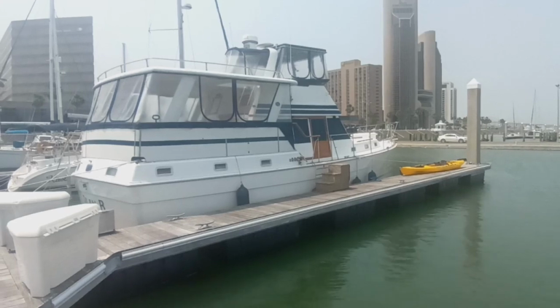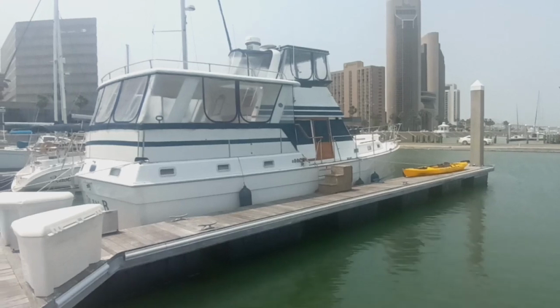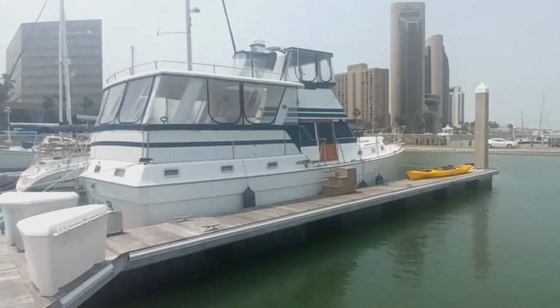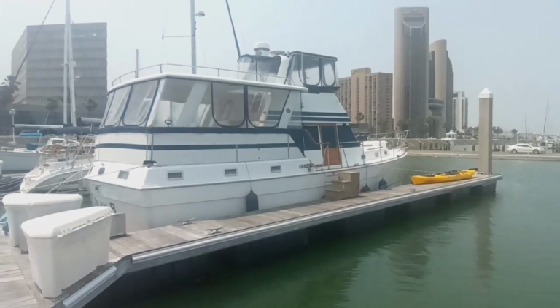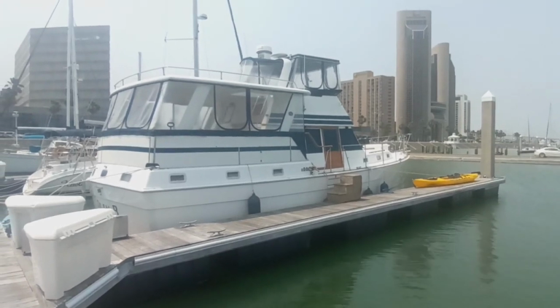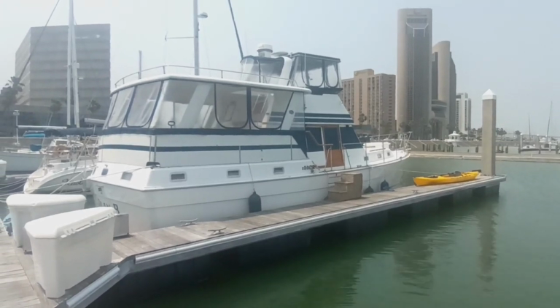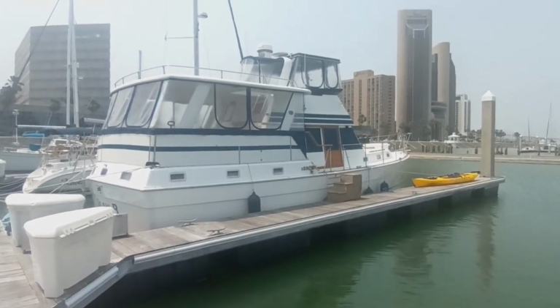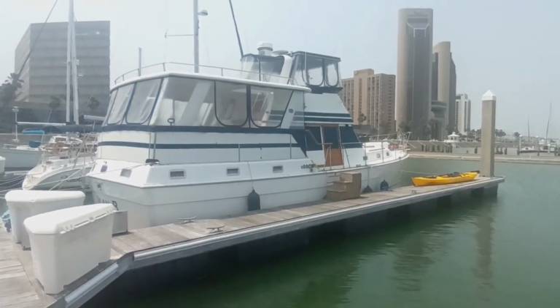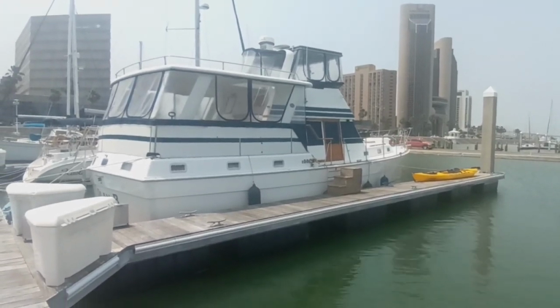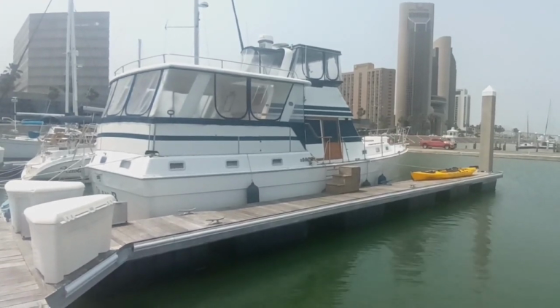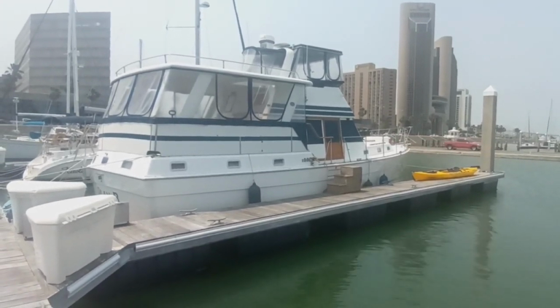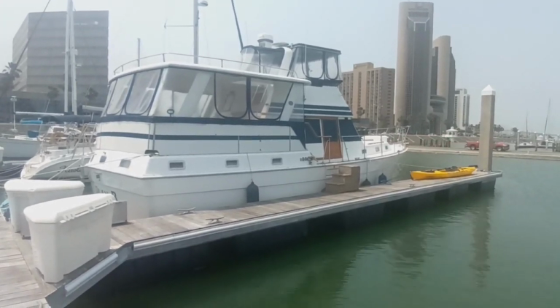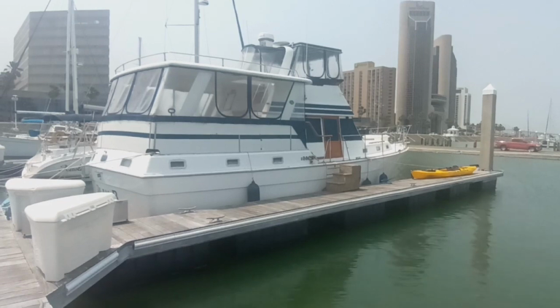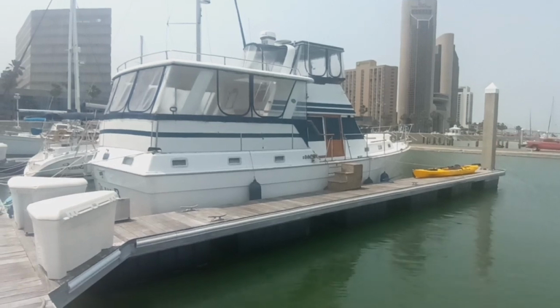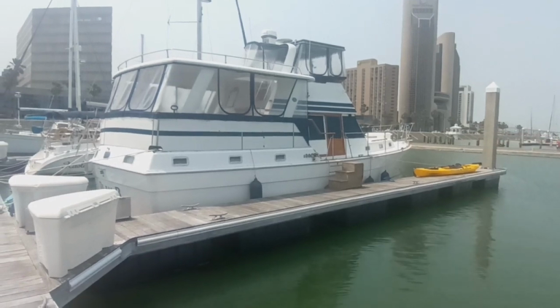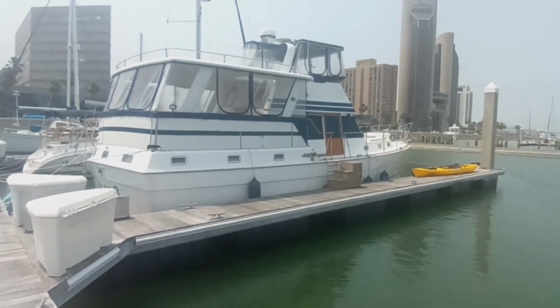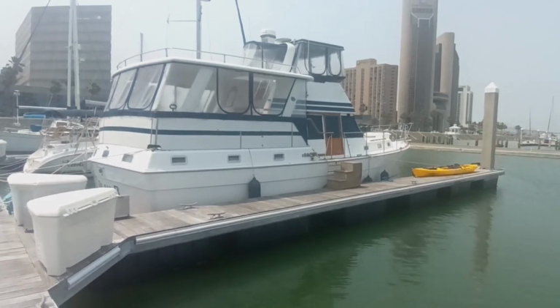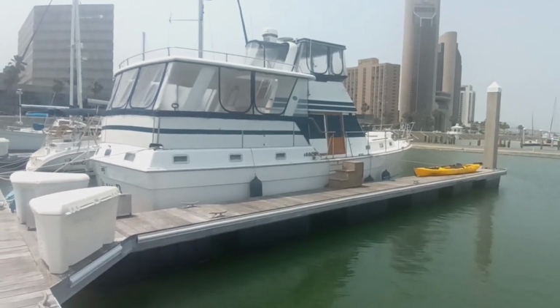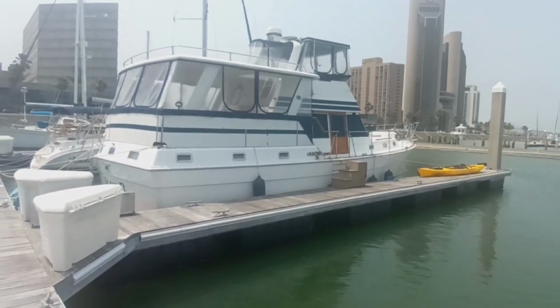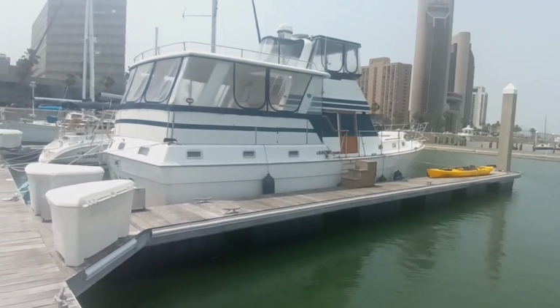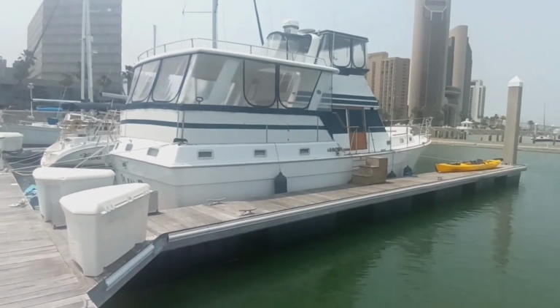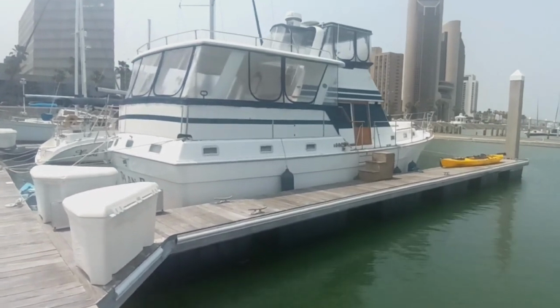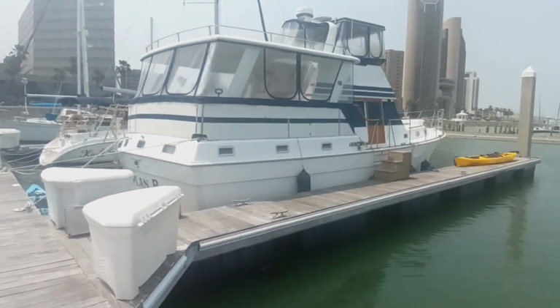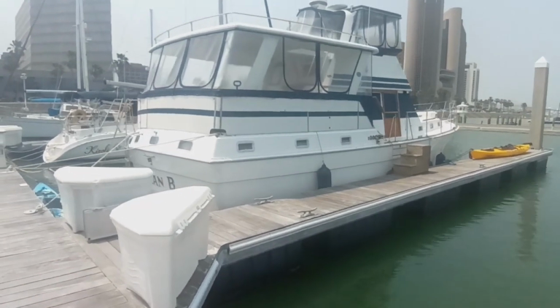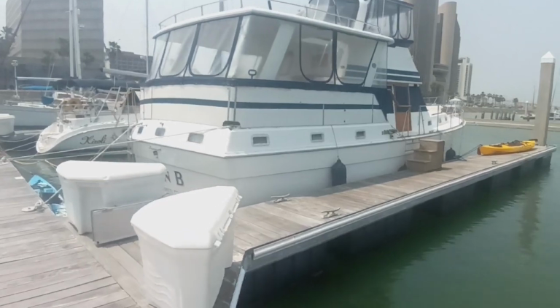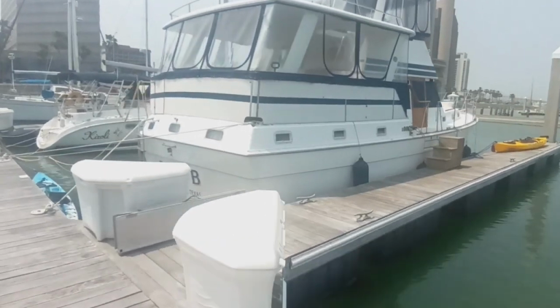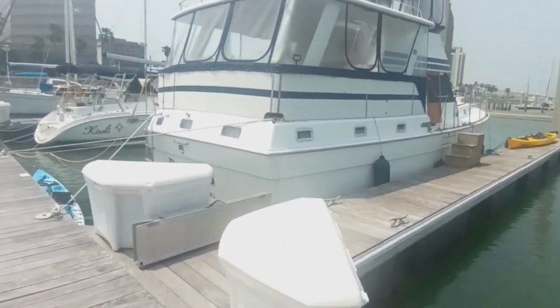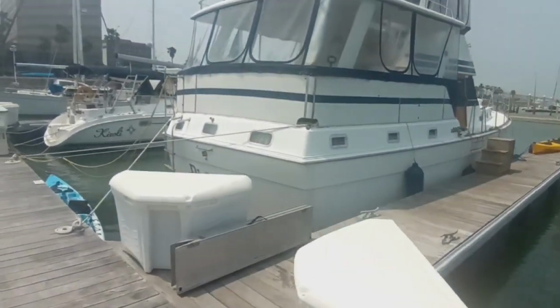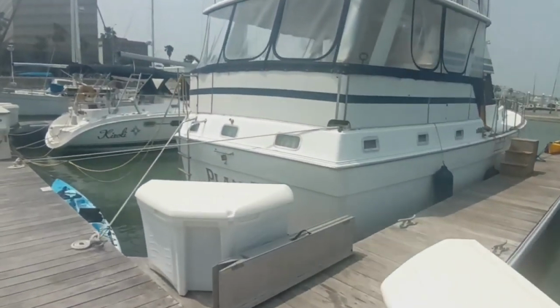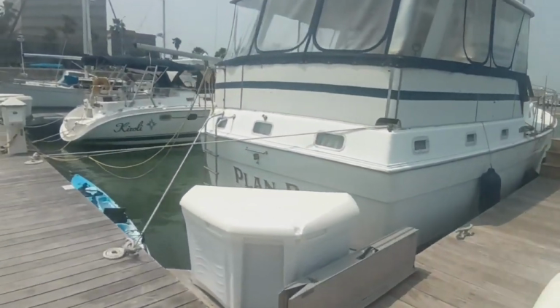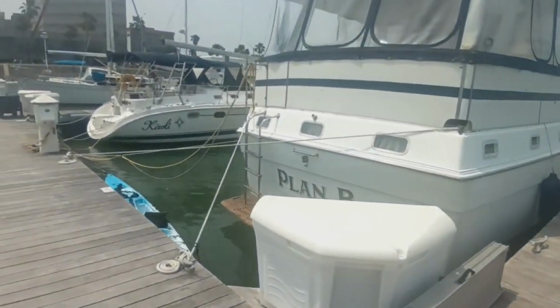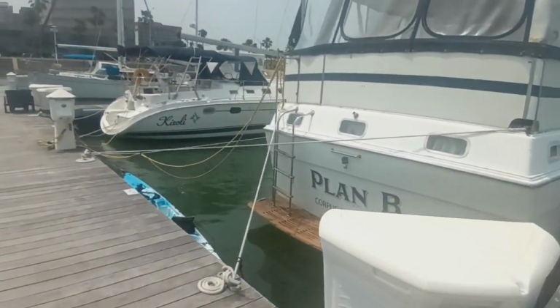Hey there, this is Steve the Broker with Bow Shed Texas Yacht Brokers. We're down here on this 1979 Gulfstar 44 Flybridge motor yacht. We're going to give you a walk around the exterior of this boat and give you an idea of the deck plan and layout.